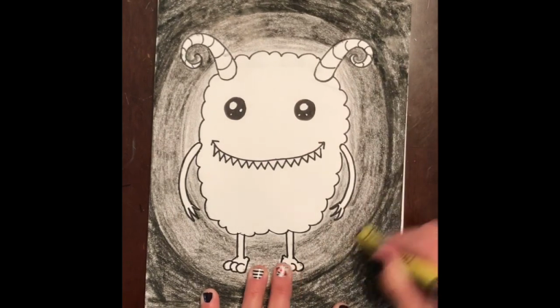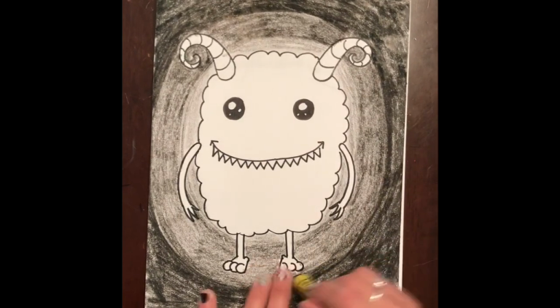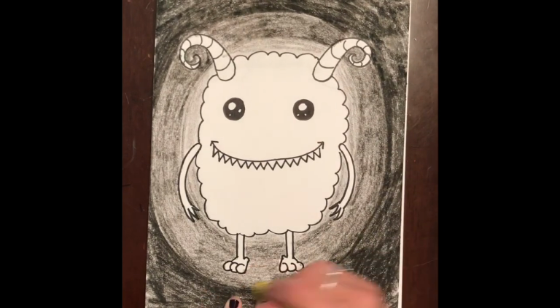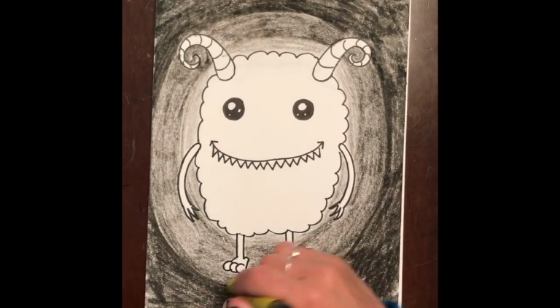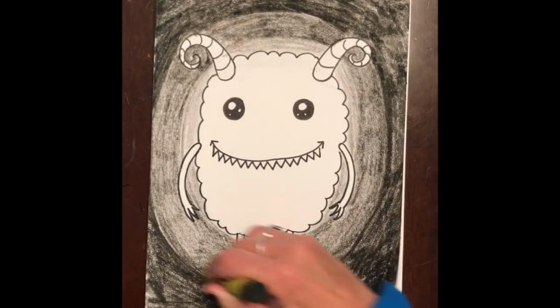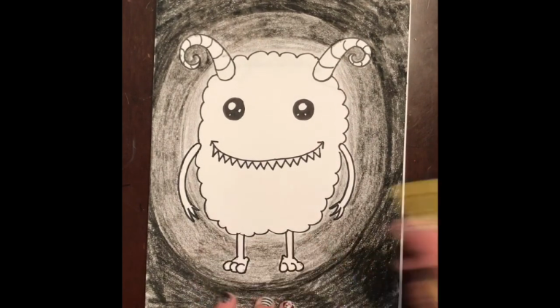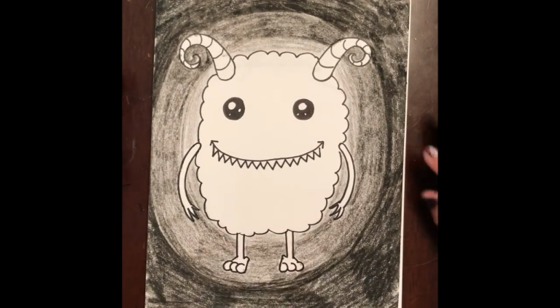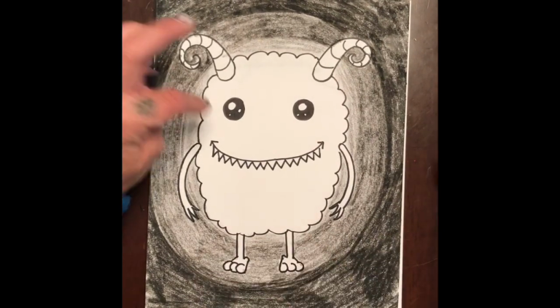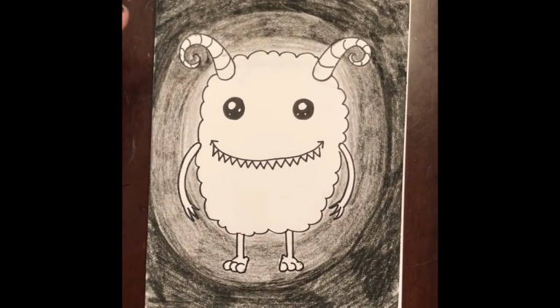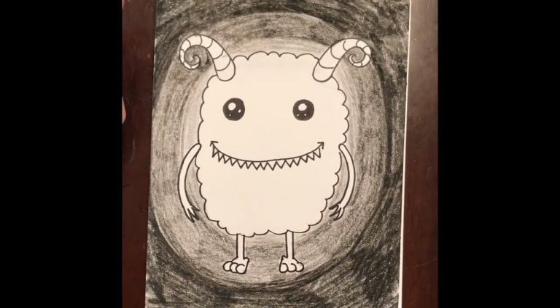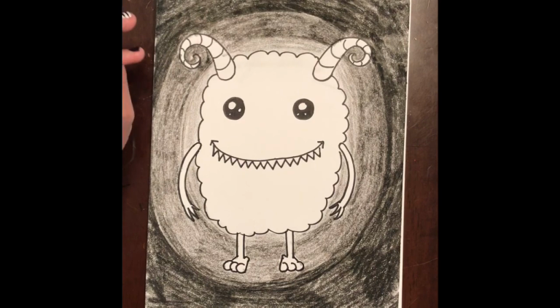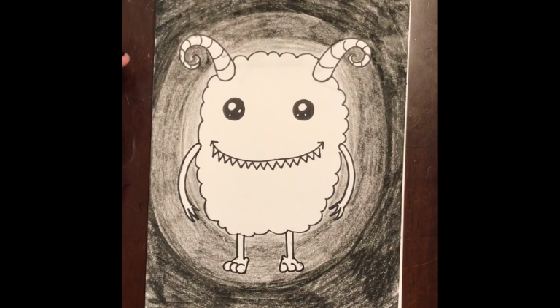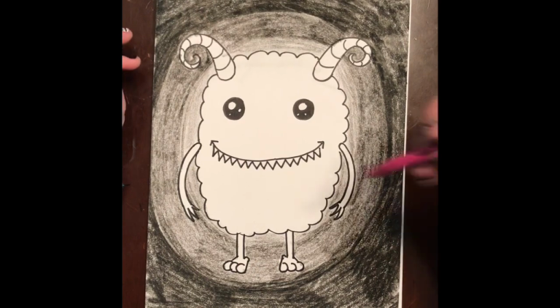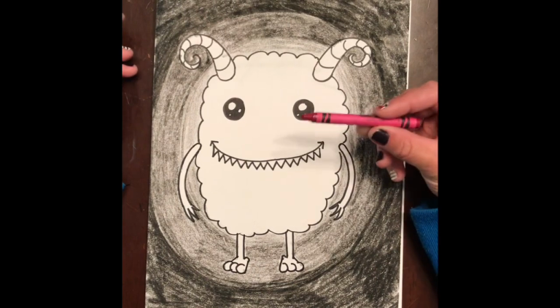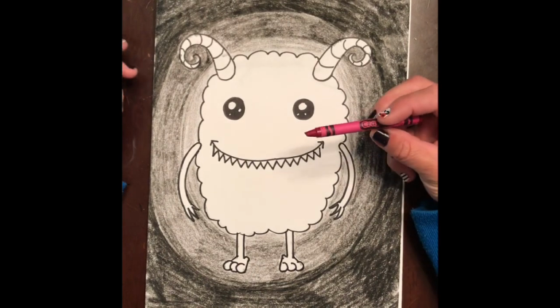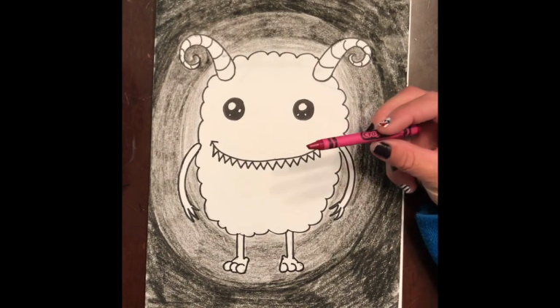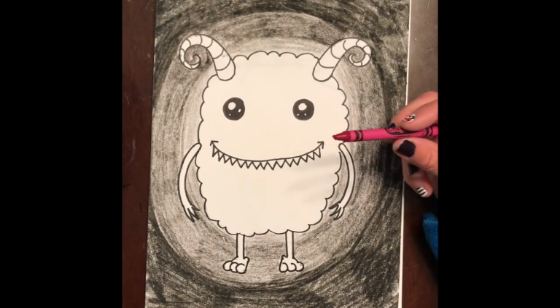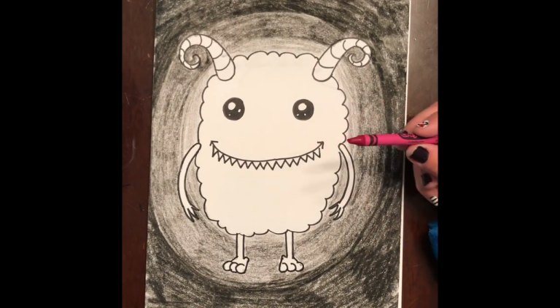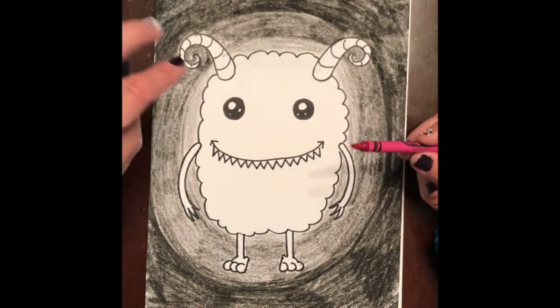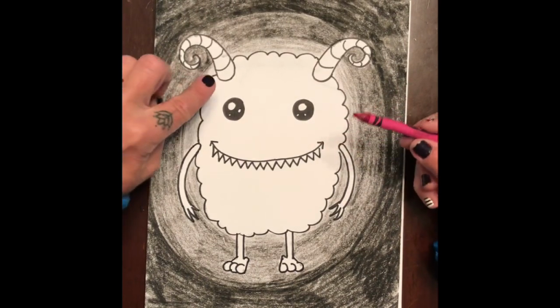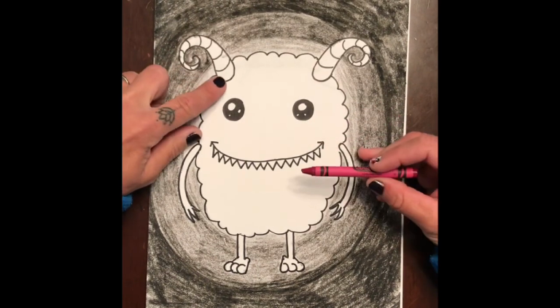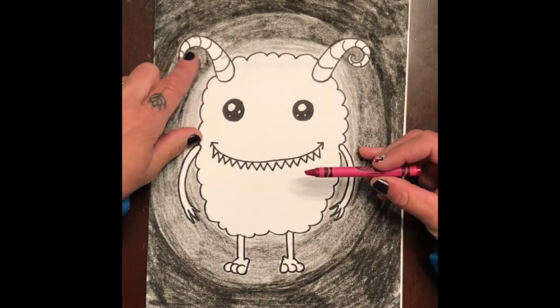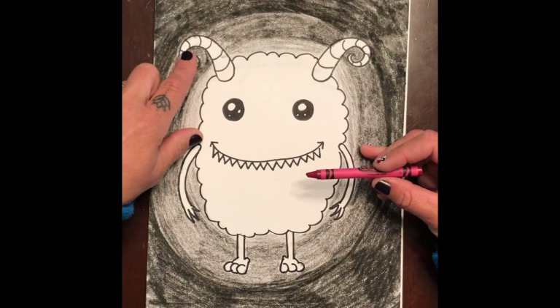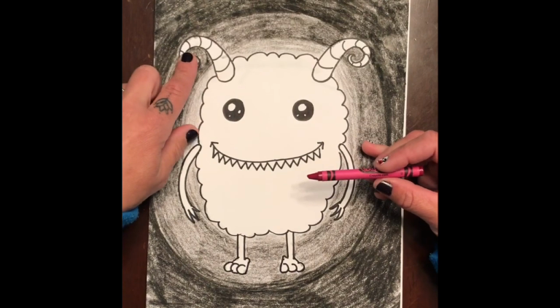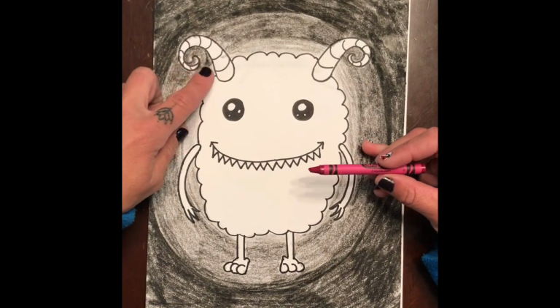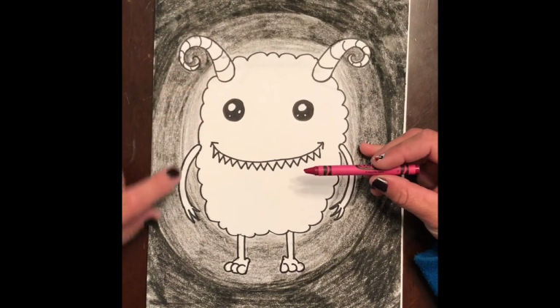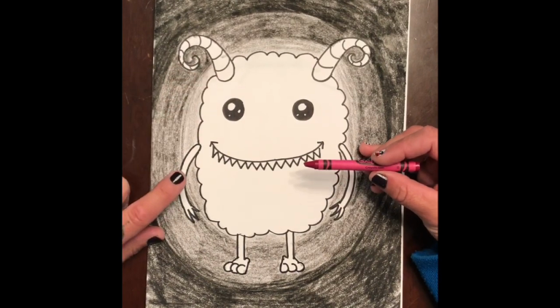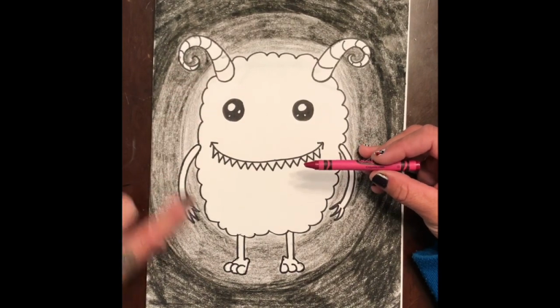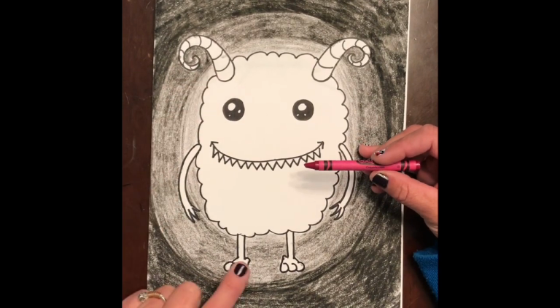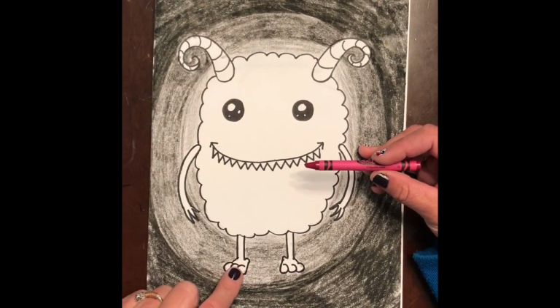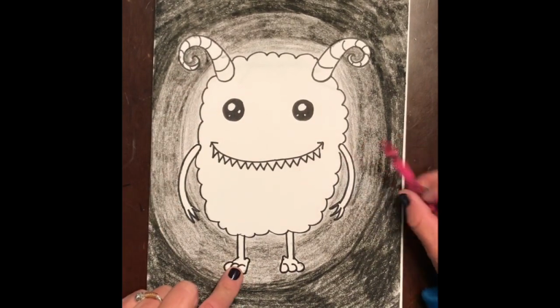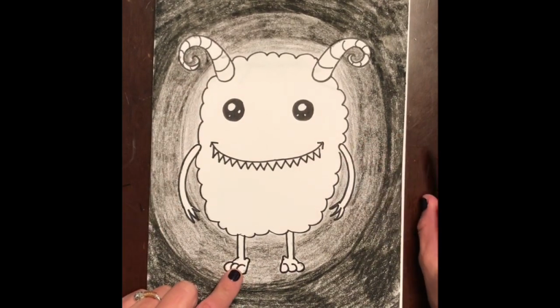Now you guys are going to want to color your monster. I'm going to color my monster with a magenta, then do a pattern in his horns and color his arms and his feet.